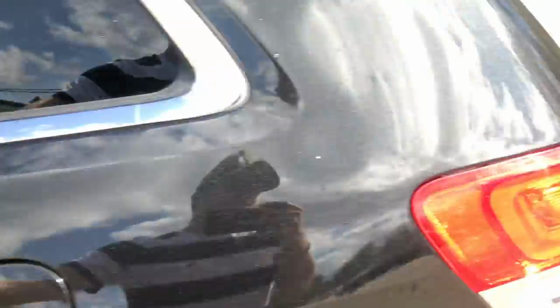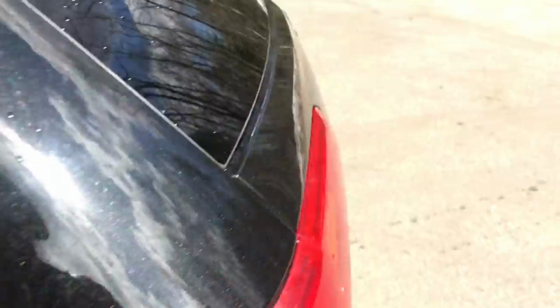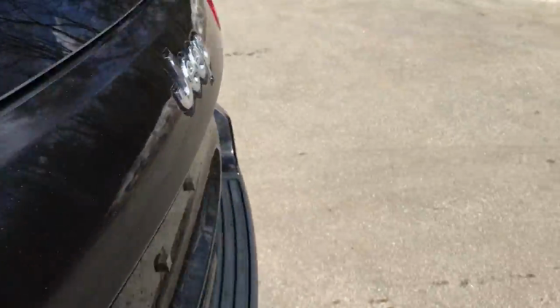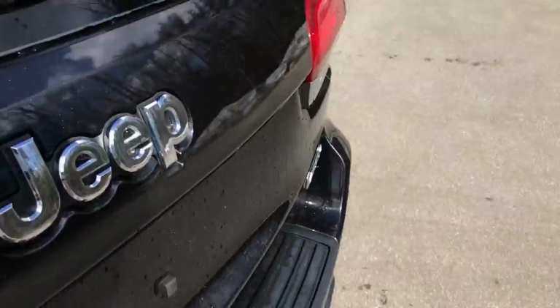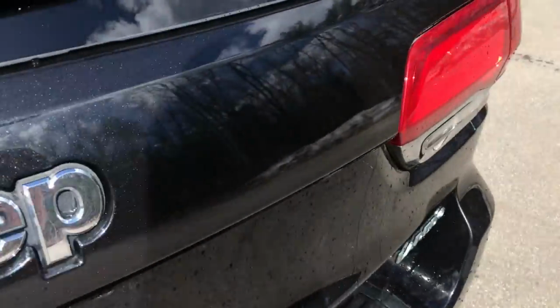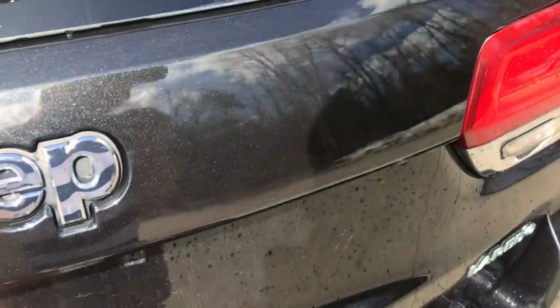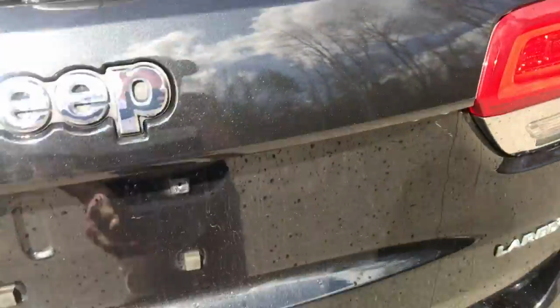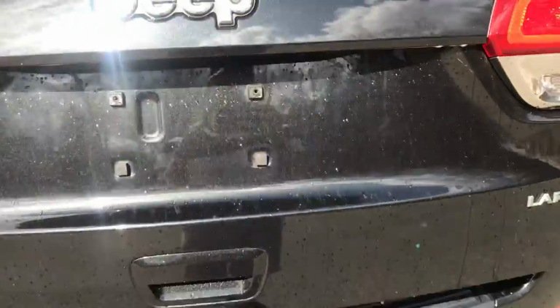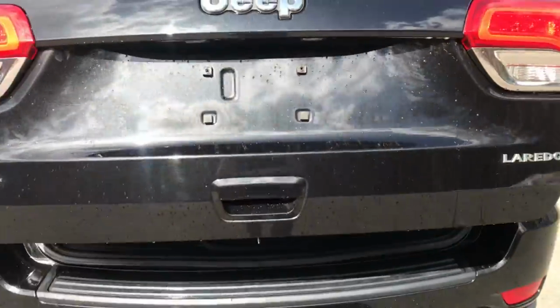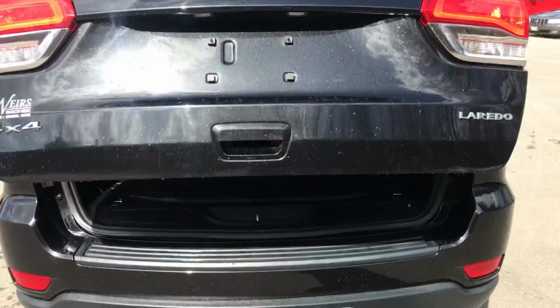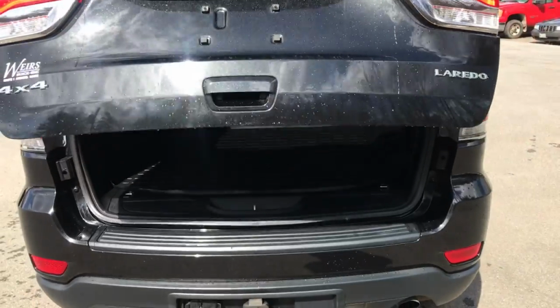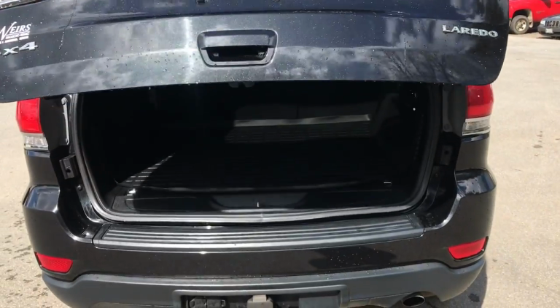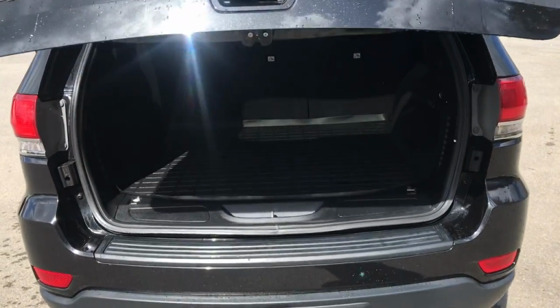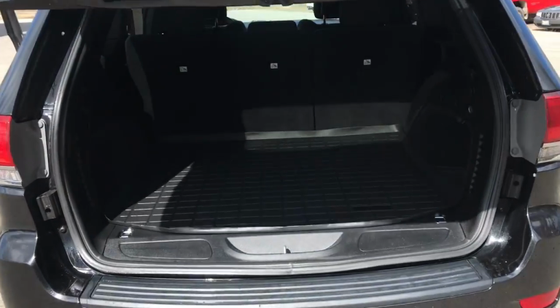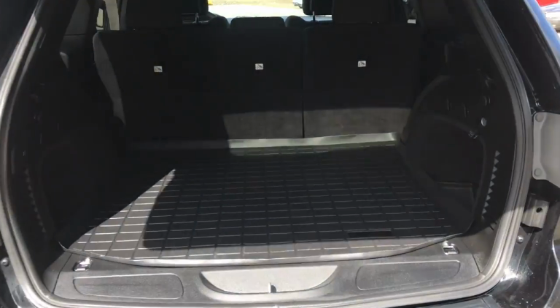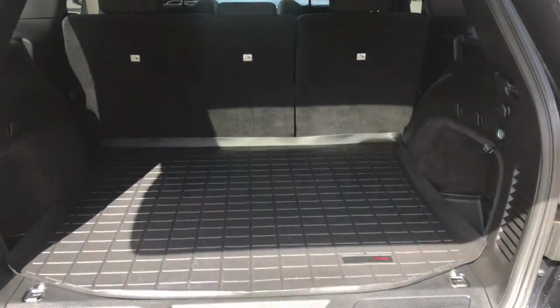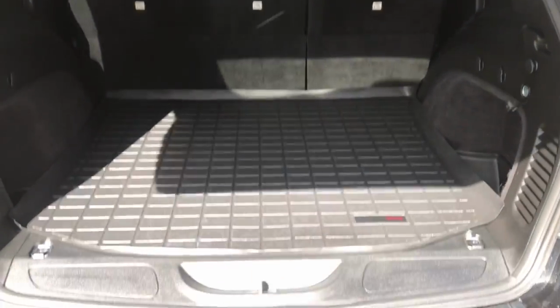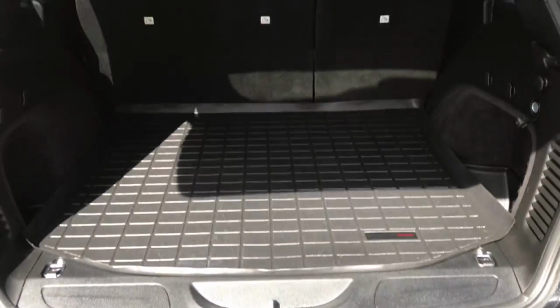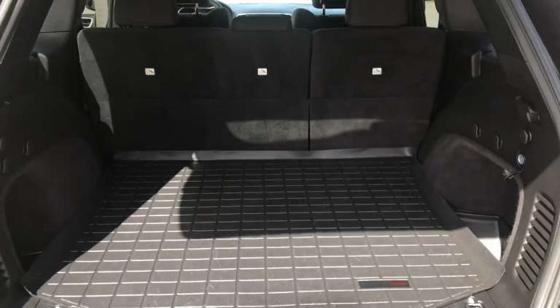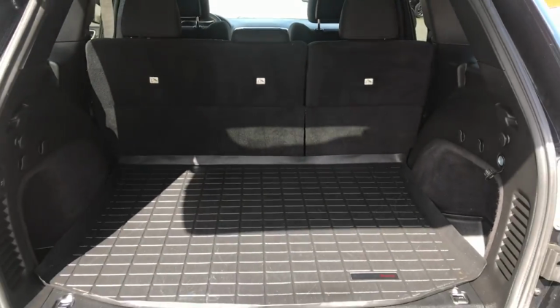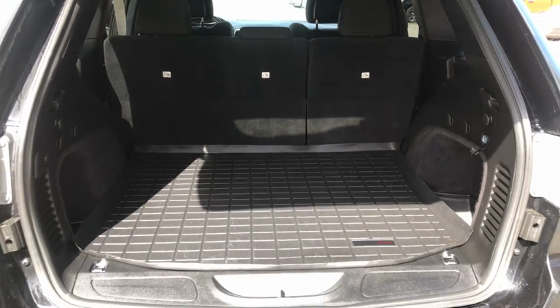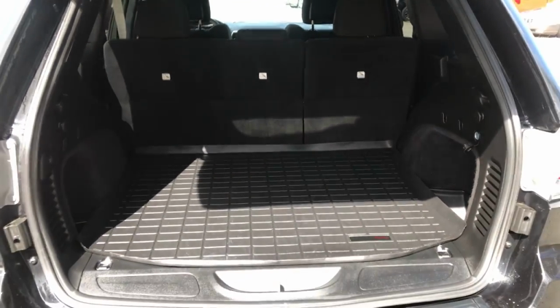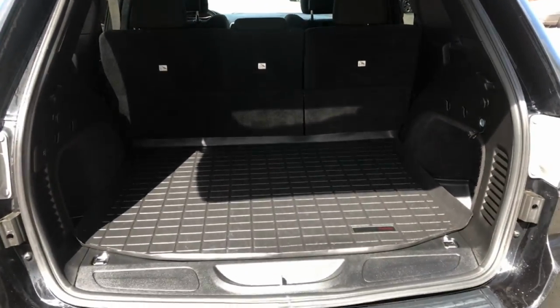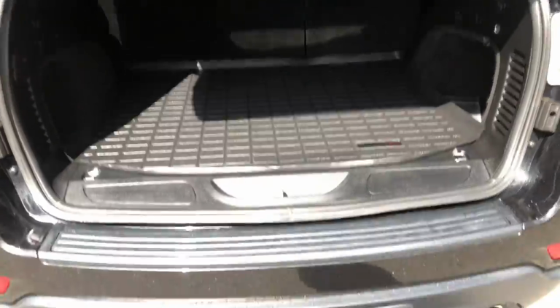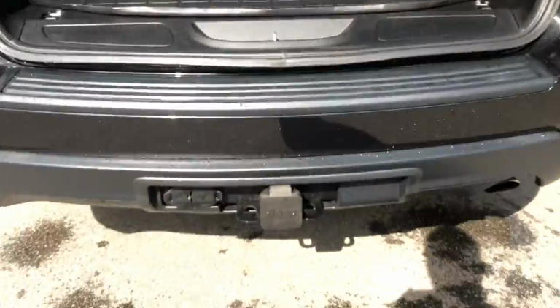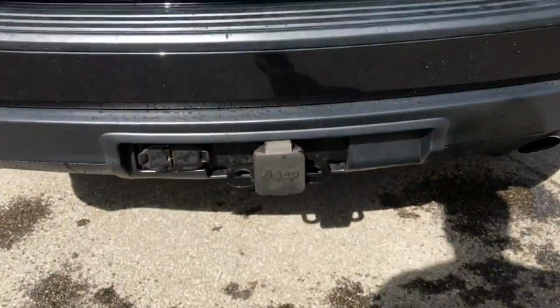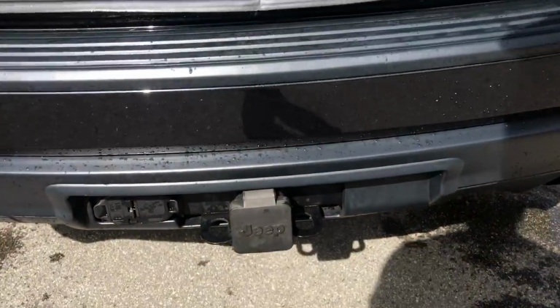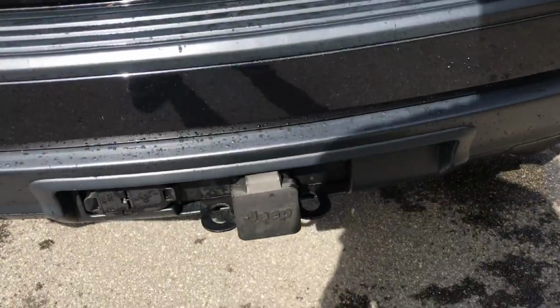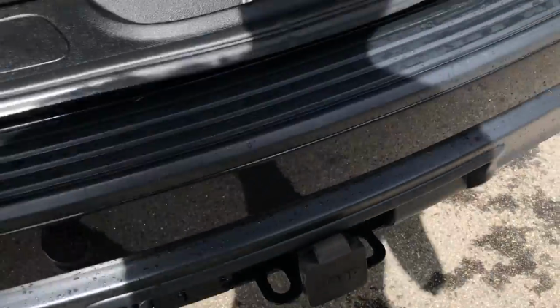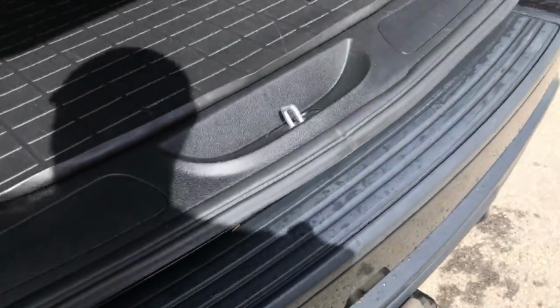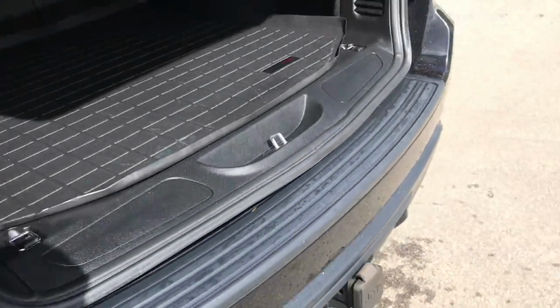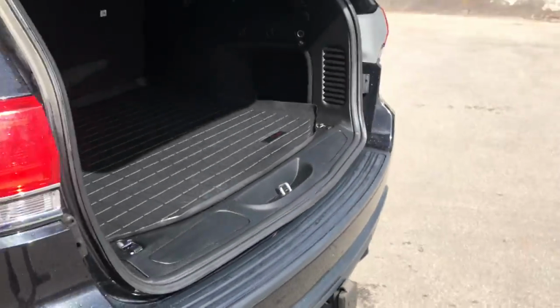Take a look at the cargo area. You've got your power tailgate. You've got your cargo mat as well — tons of room back there for all your stuff. As well as you've got your tow hitch down below there if you need to tow with this vehicle.